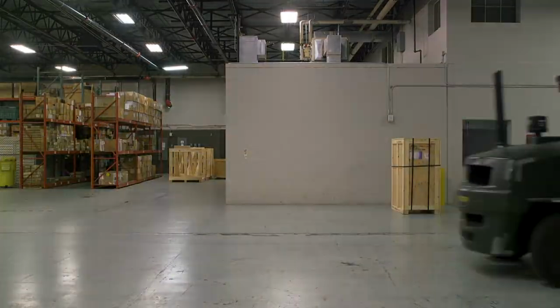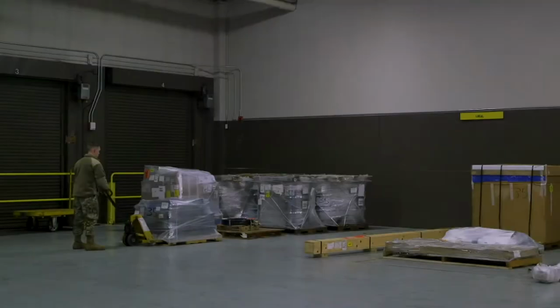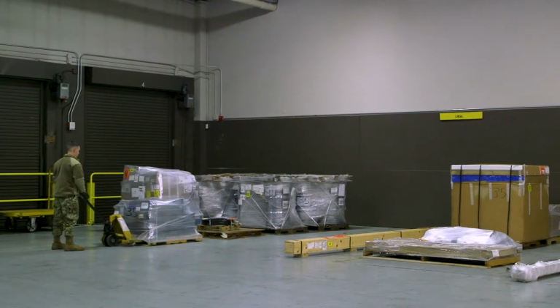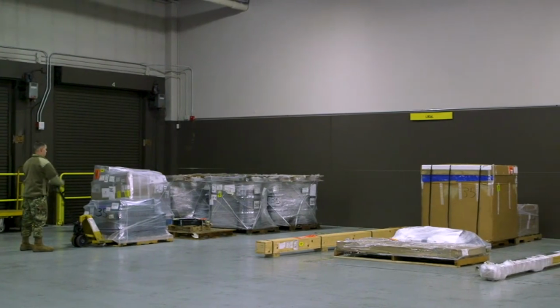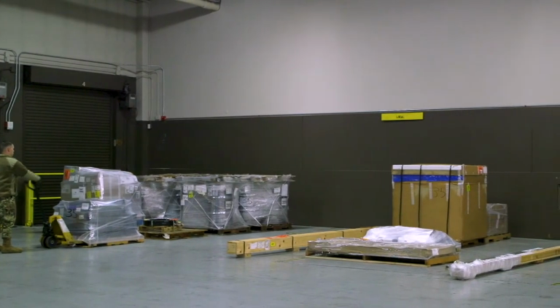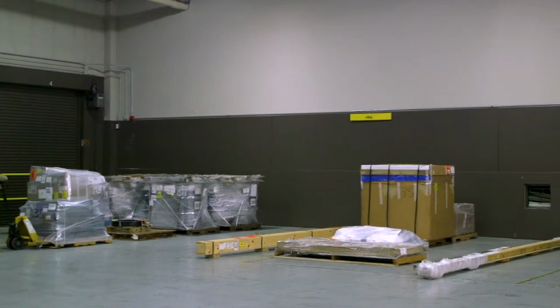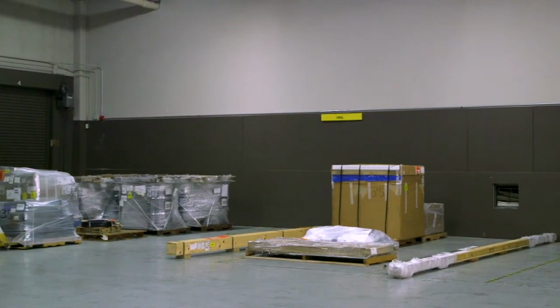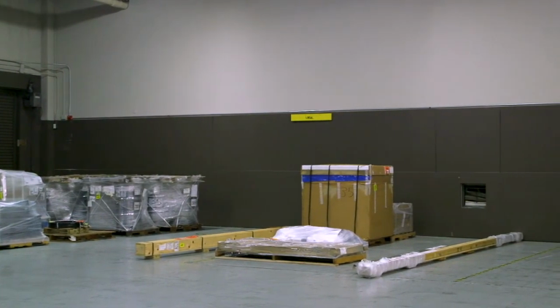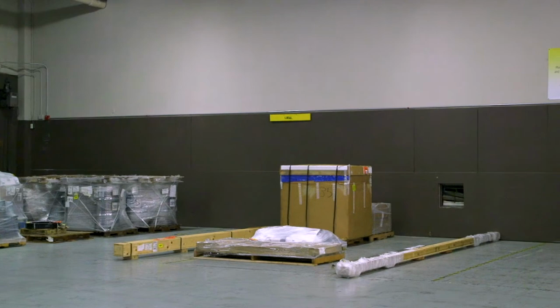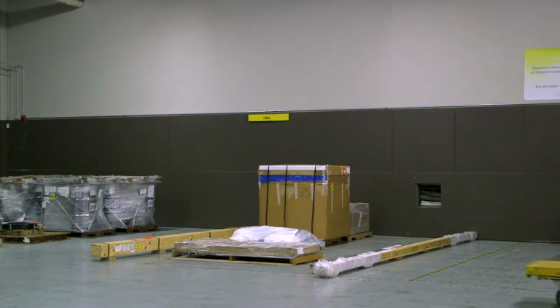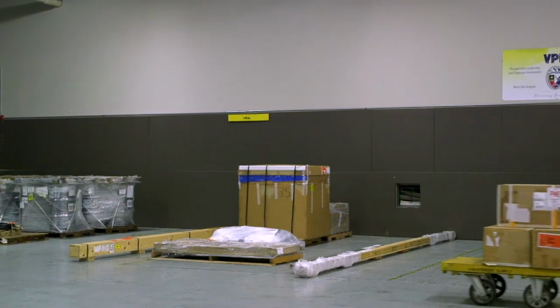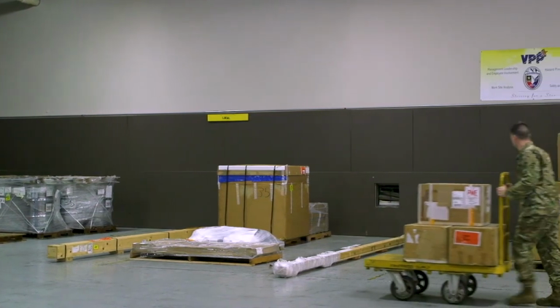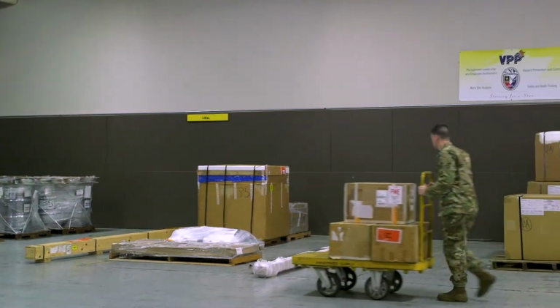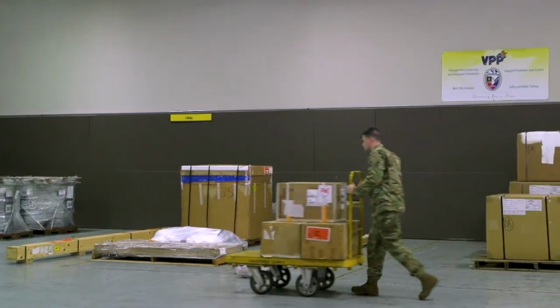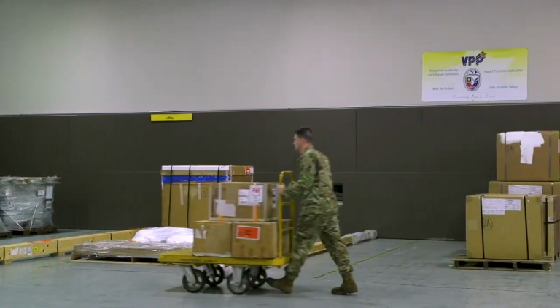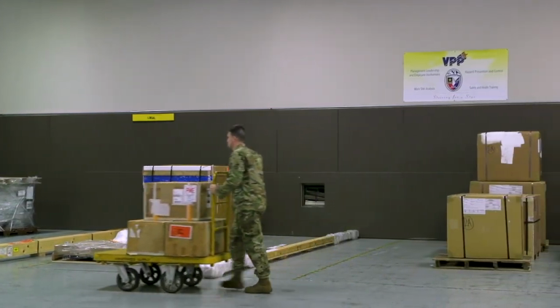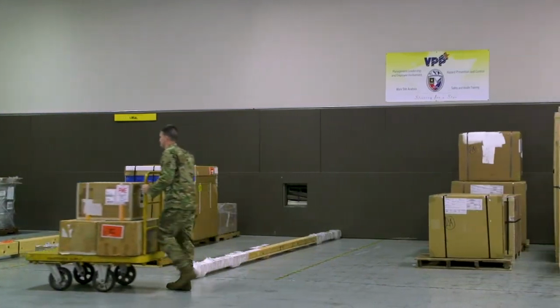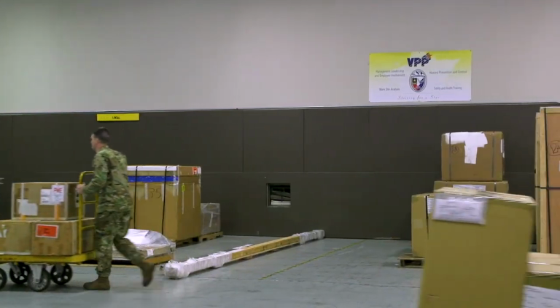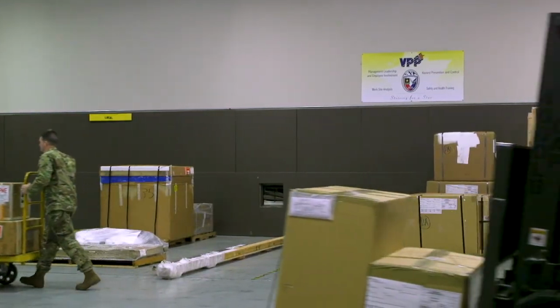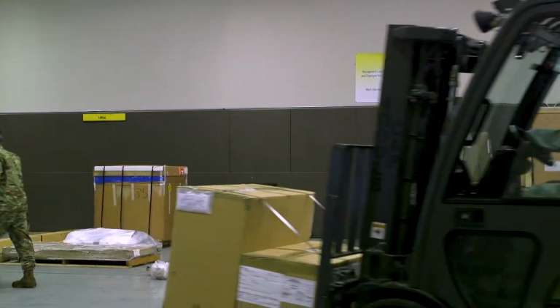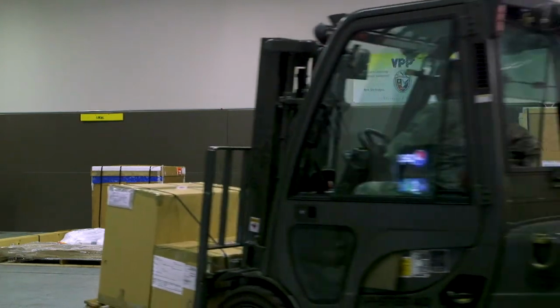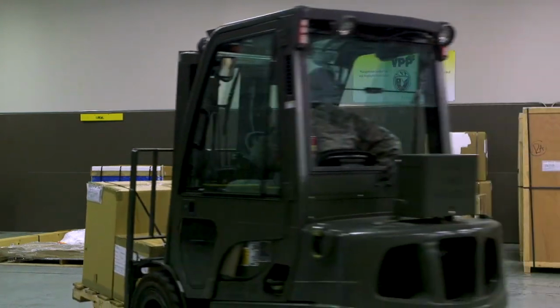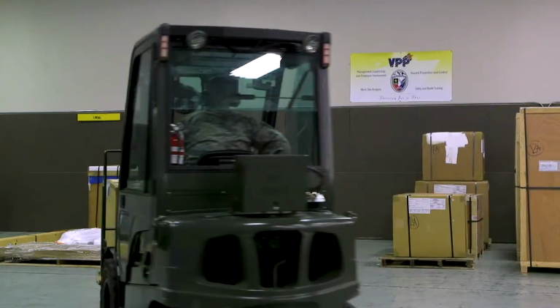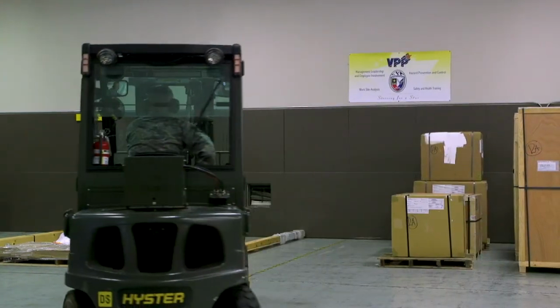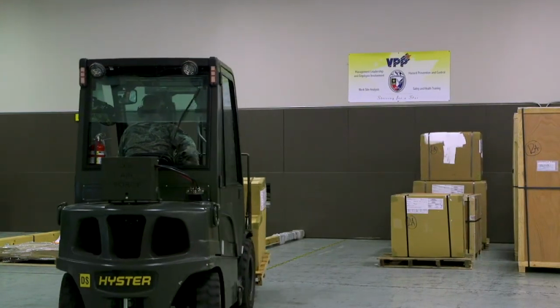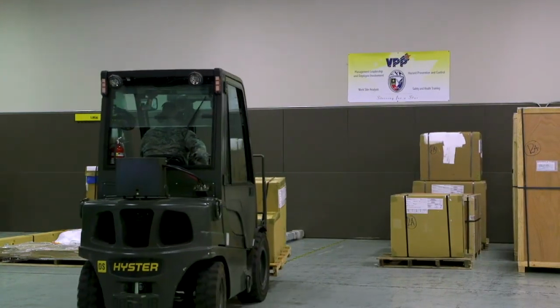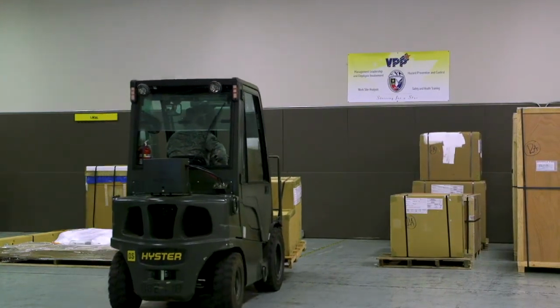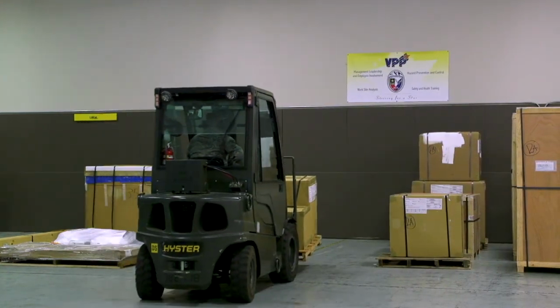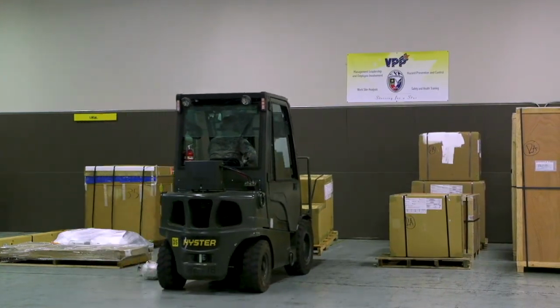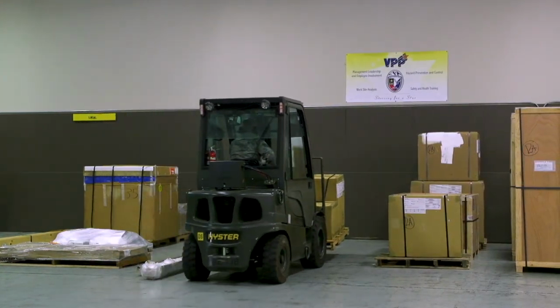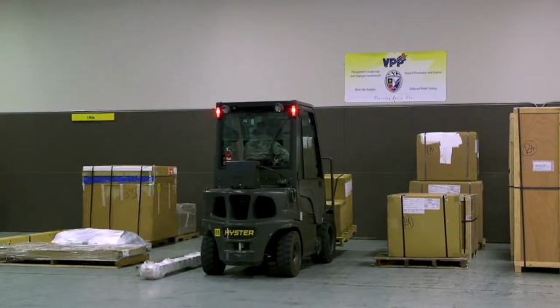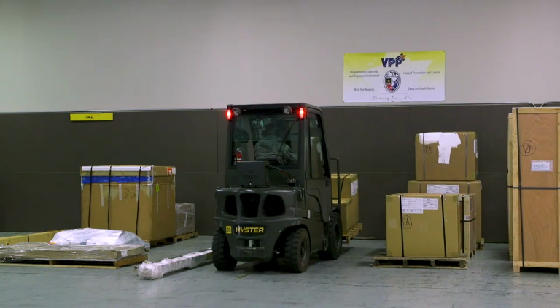With these lessons in mind, you are now ready to take your first steps to safe and efficient forklift operations. Always remember, communication is the key element that will ensure everyone comes home safe every time. Aim high, Airmen.